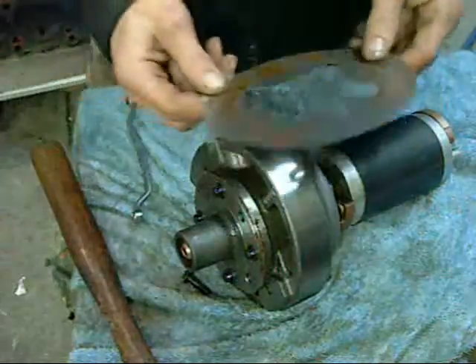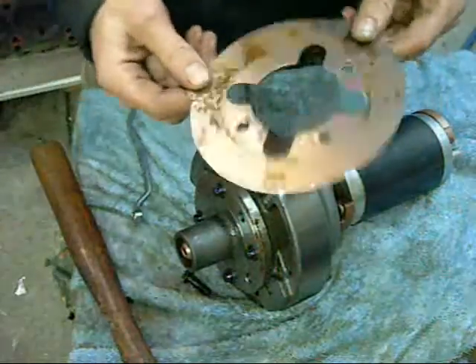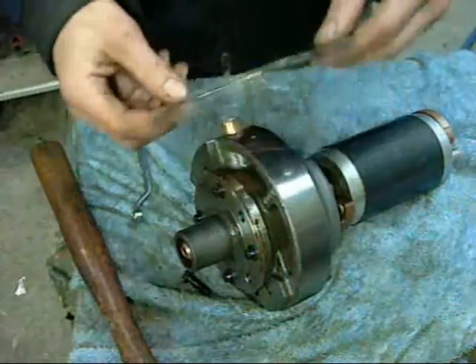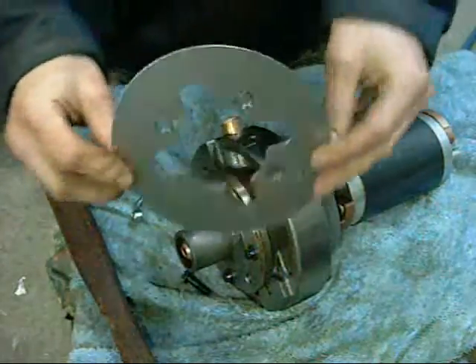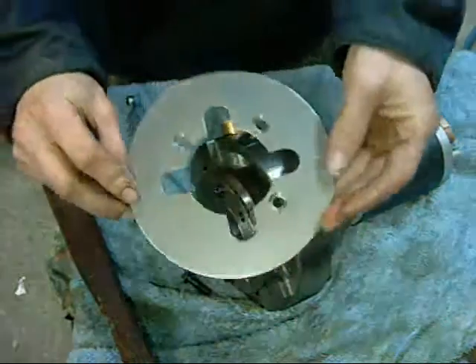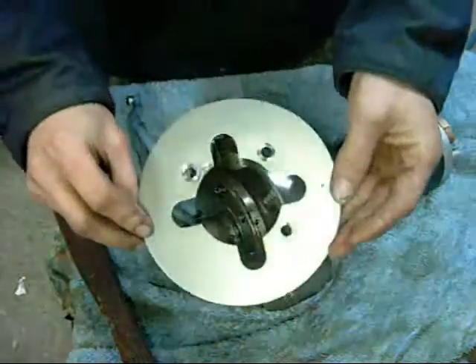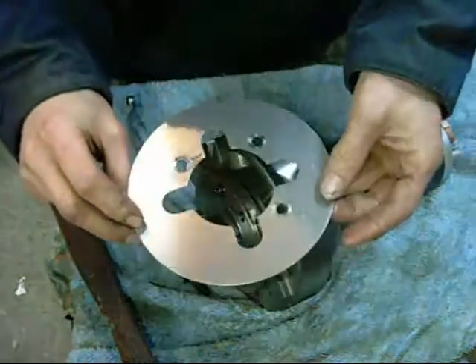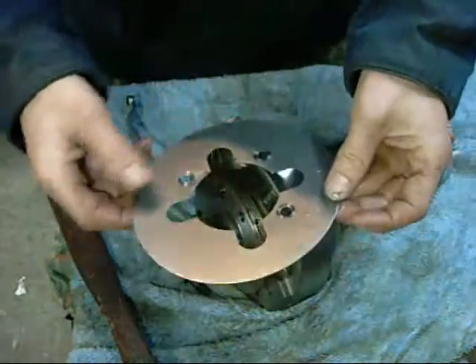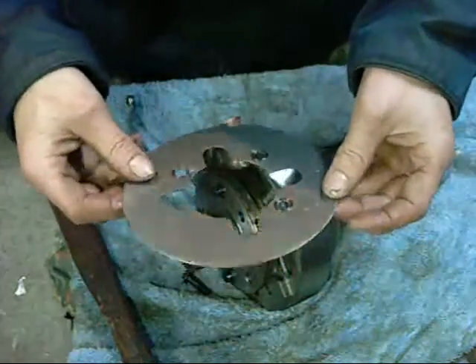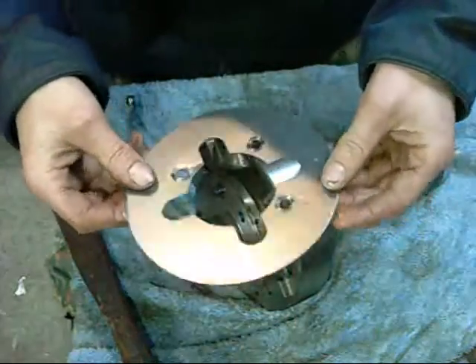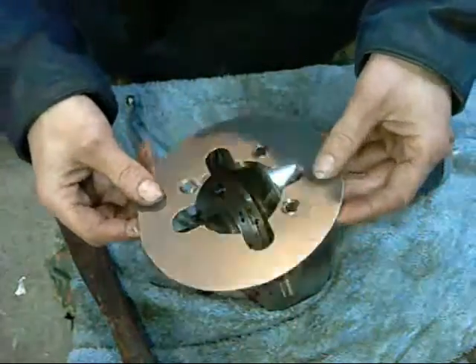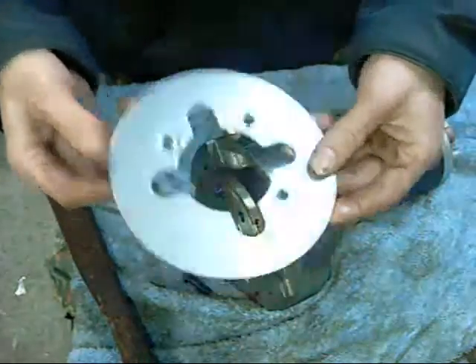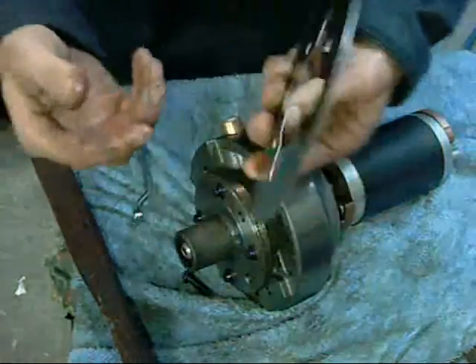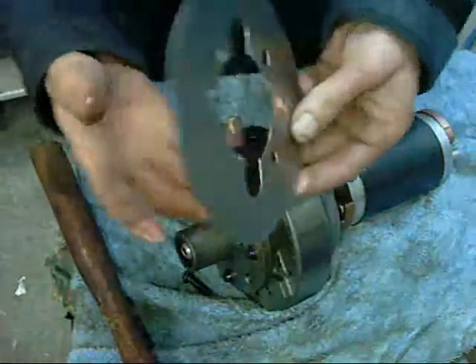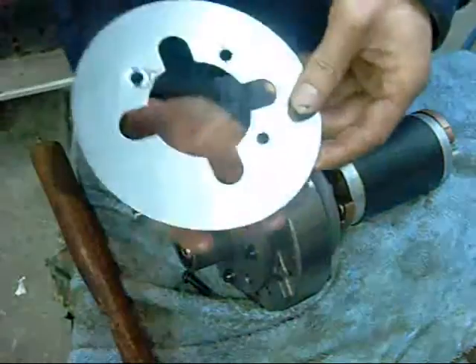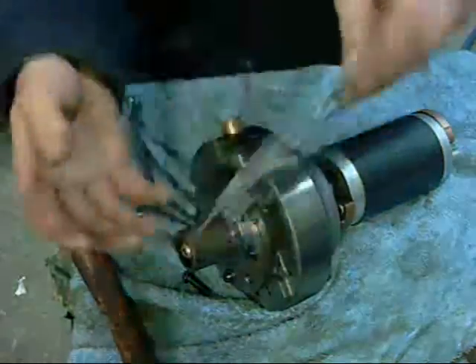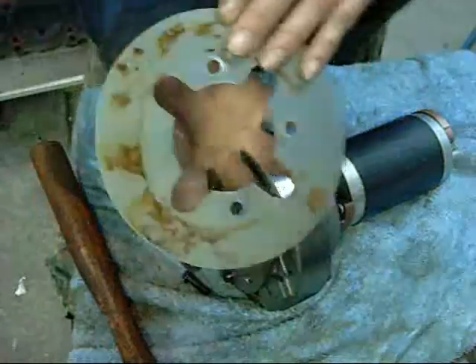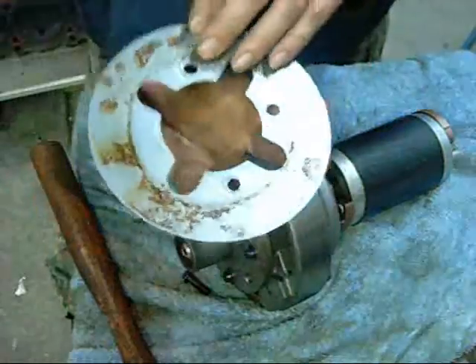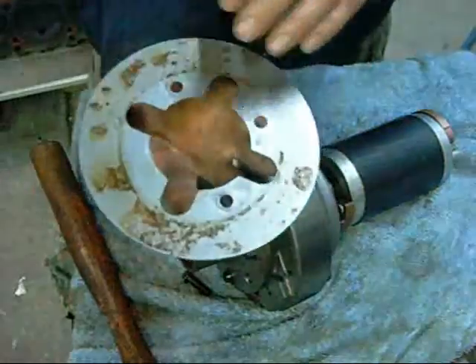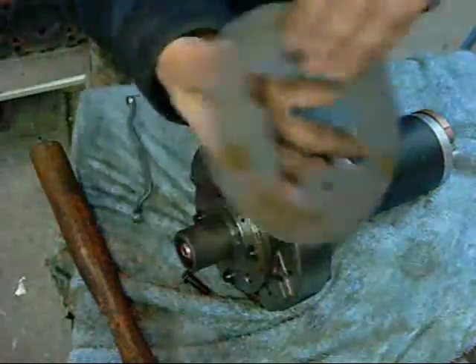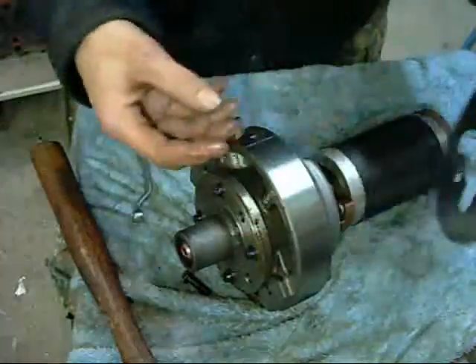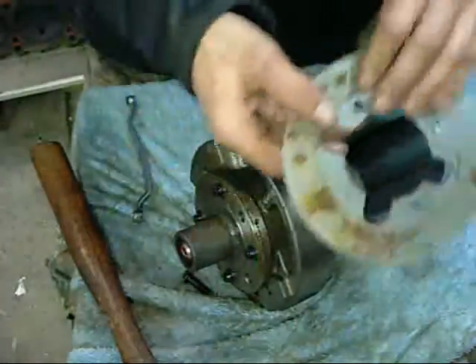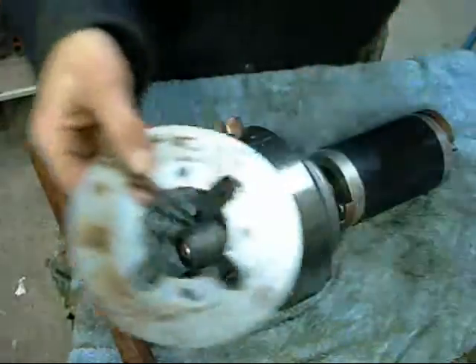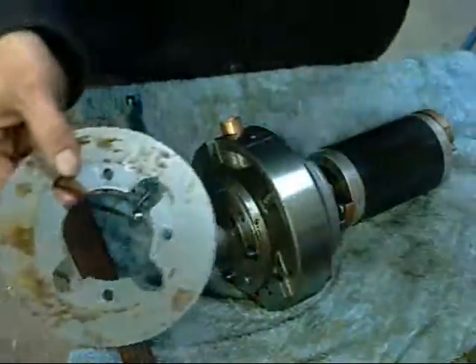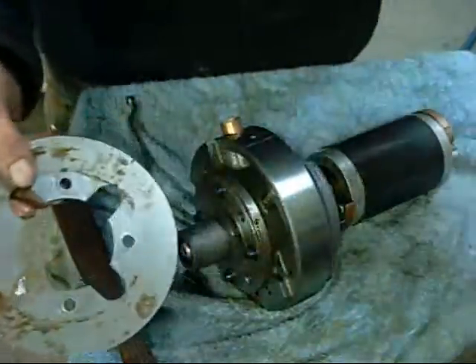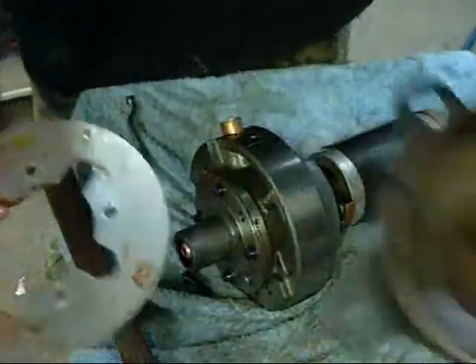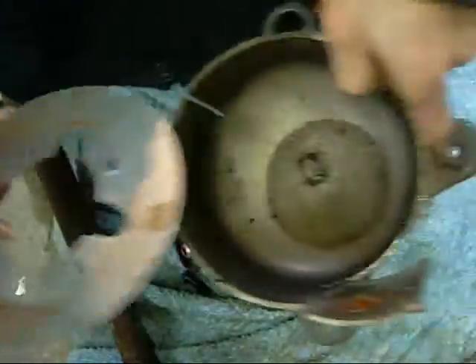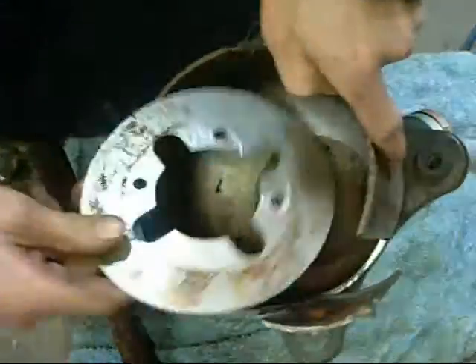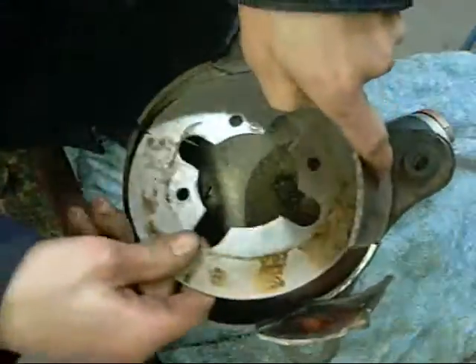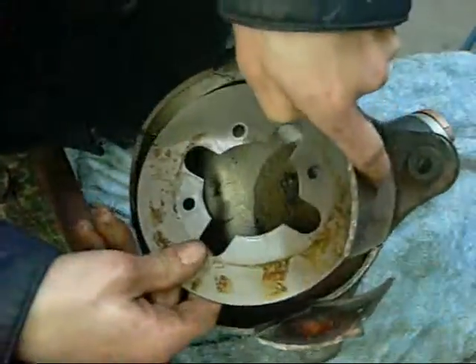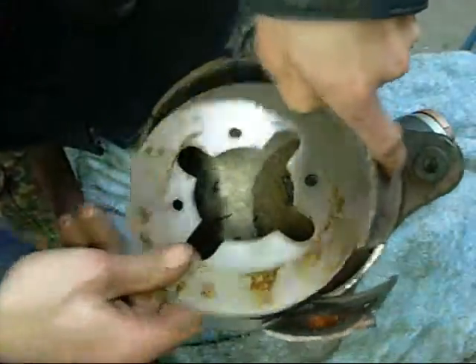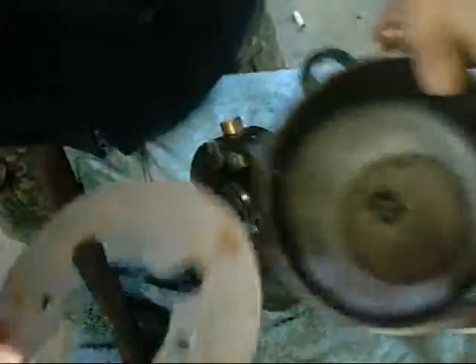This is an oil baffle. Basically underneath that, put inside here.